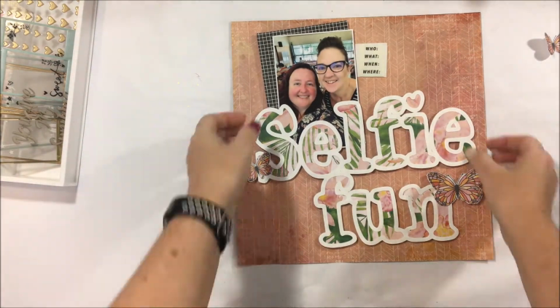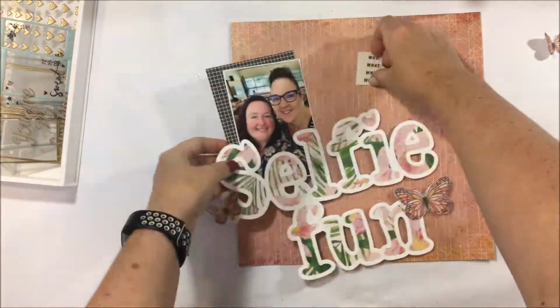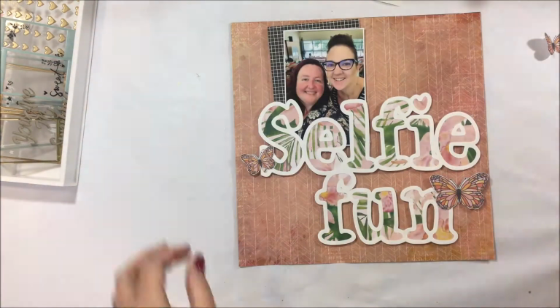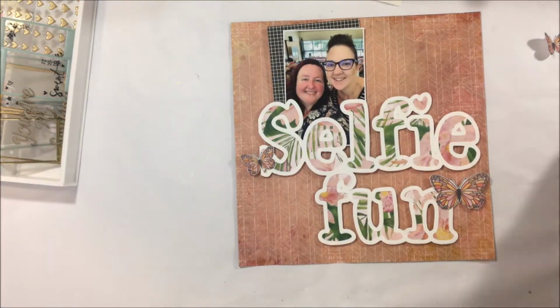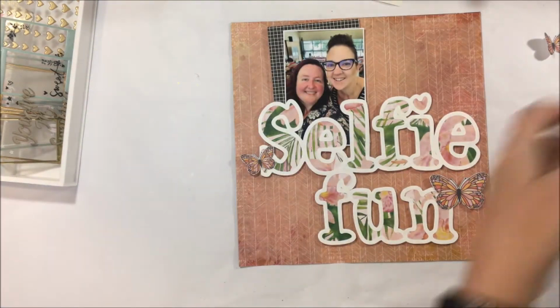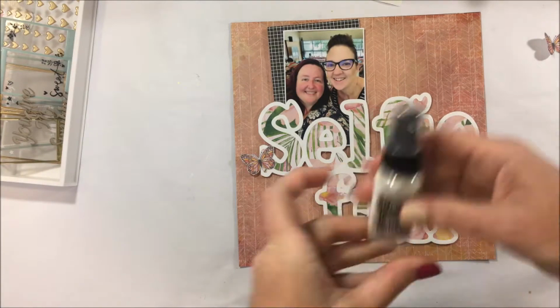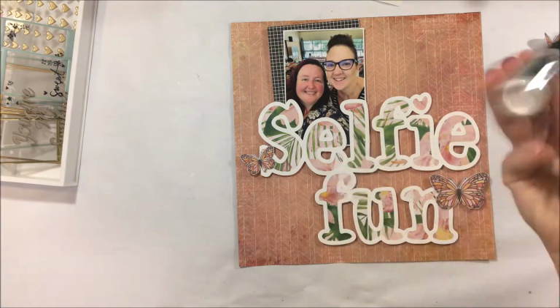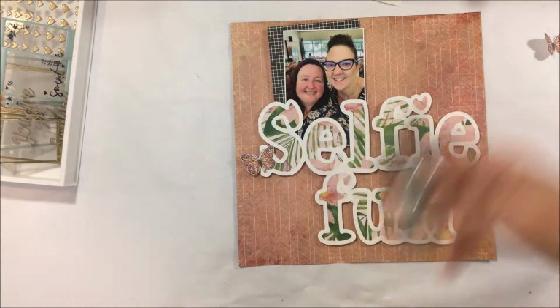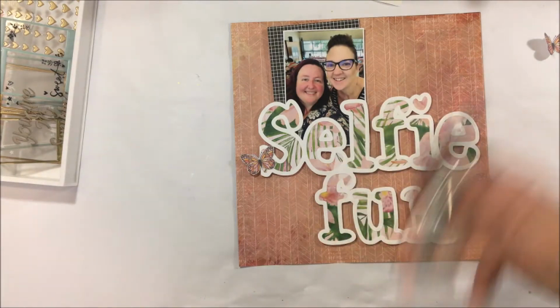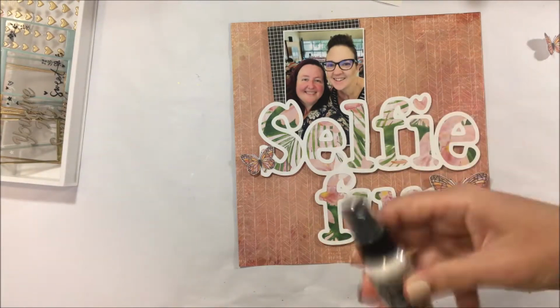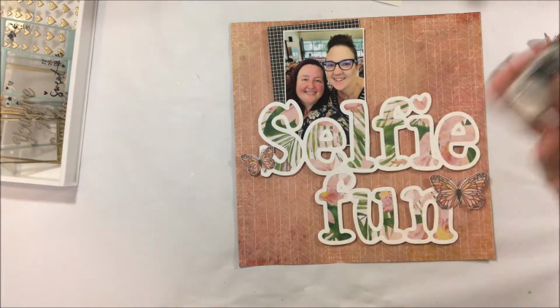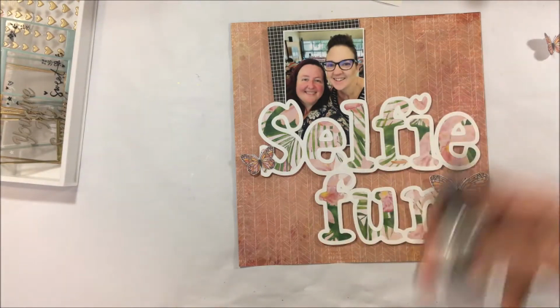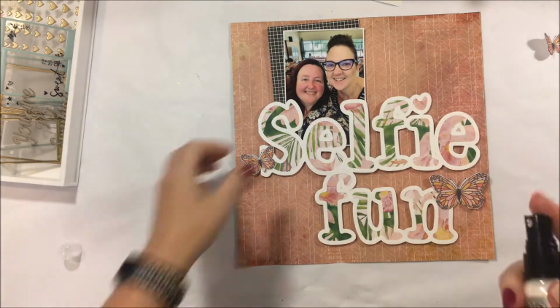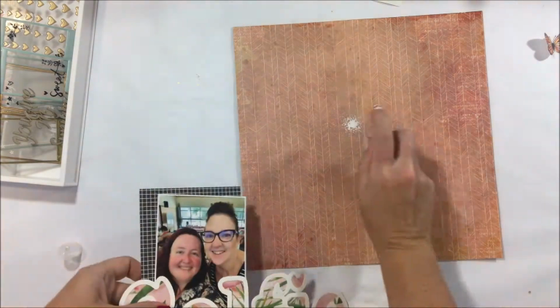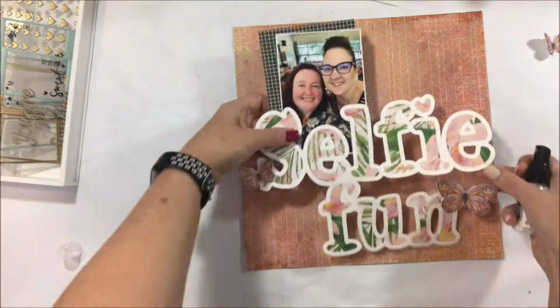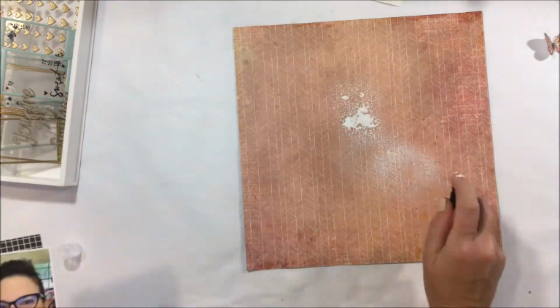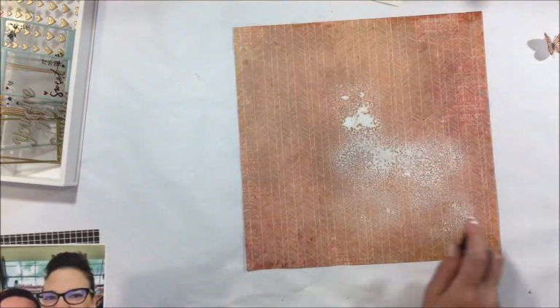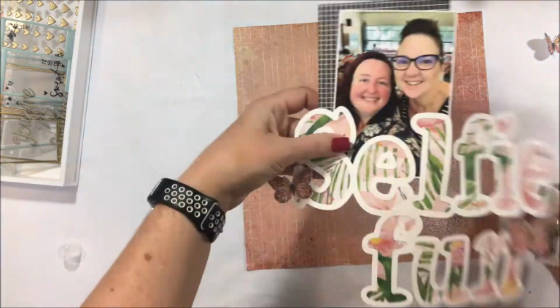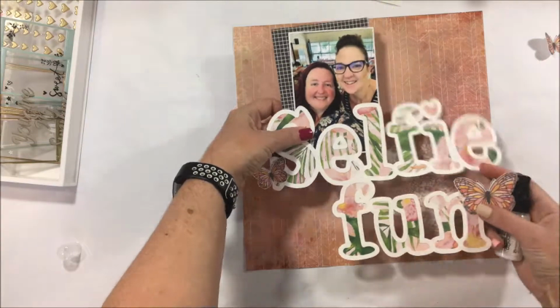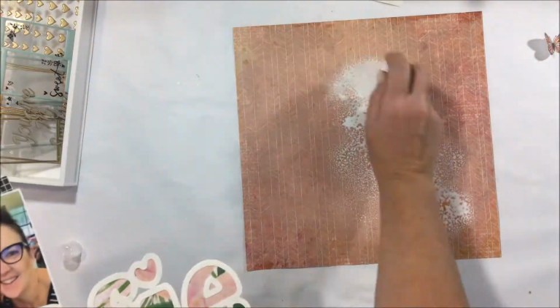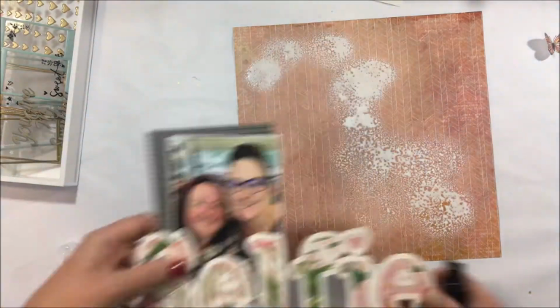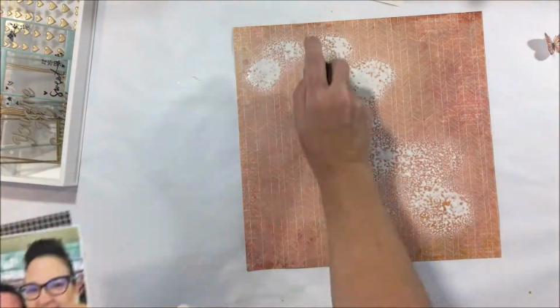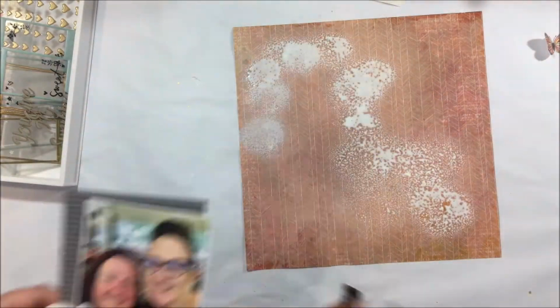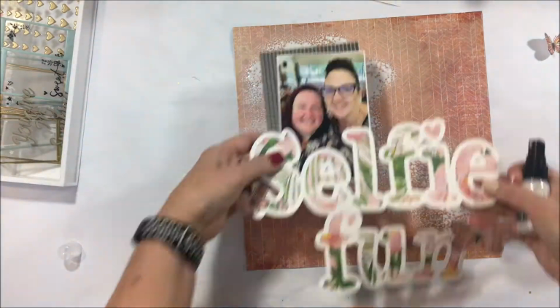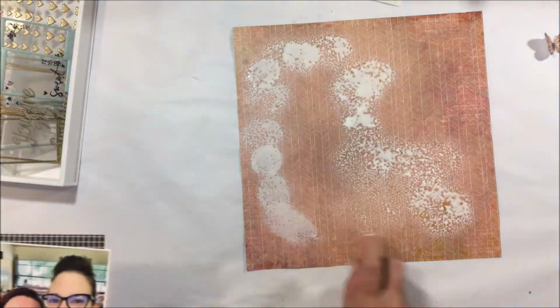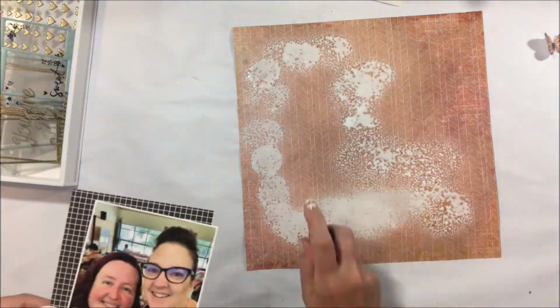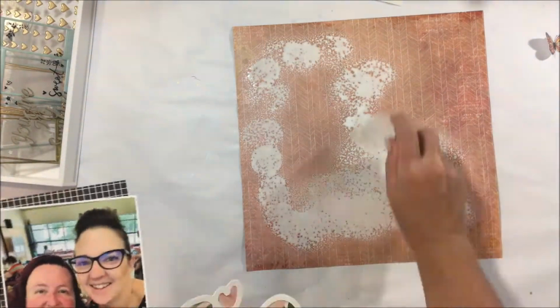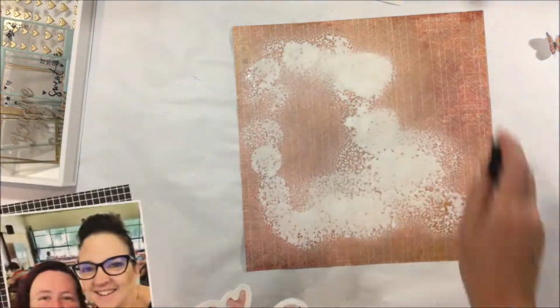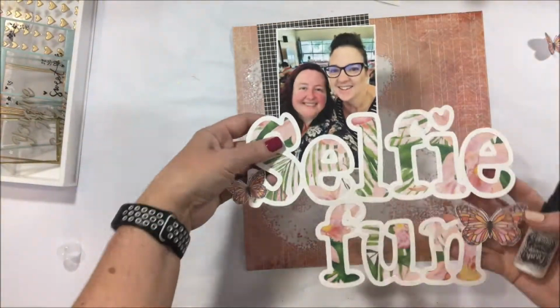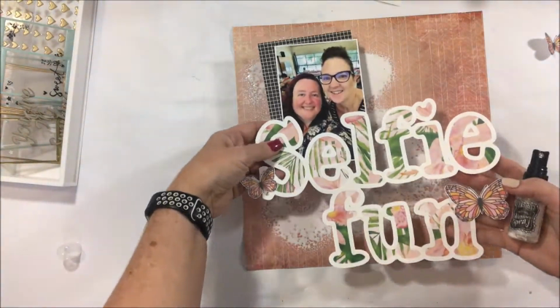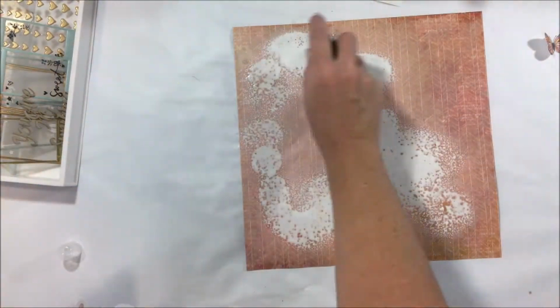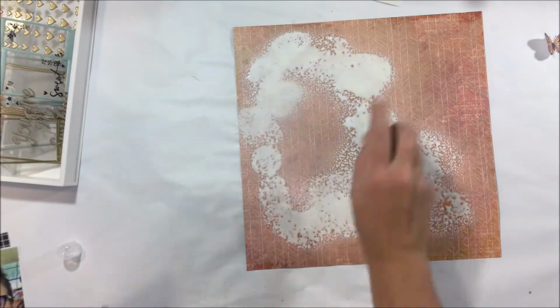I'm adding a little bit of backing to my photo there just to help lift it out of the background. It was getting a little bit lost with all the pink and the big Selfie Fun title, so I used black to help raise that a little bit.